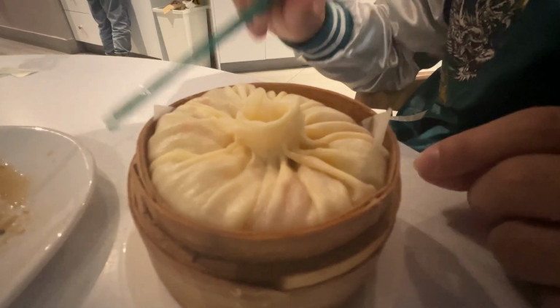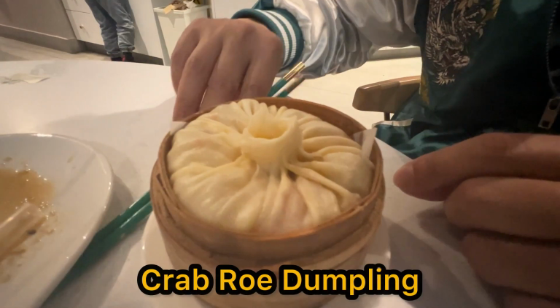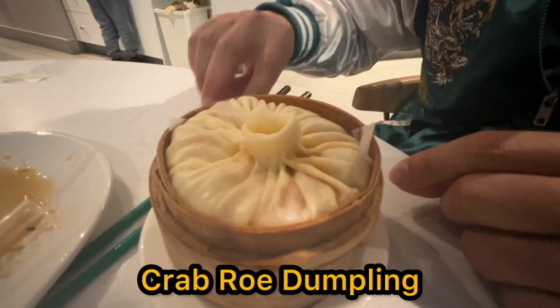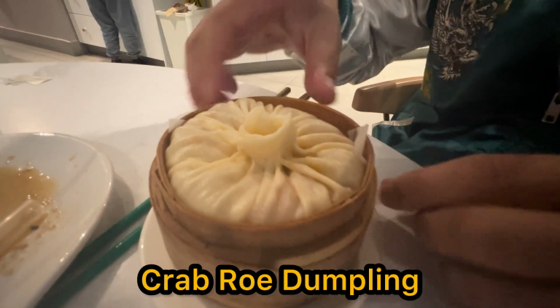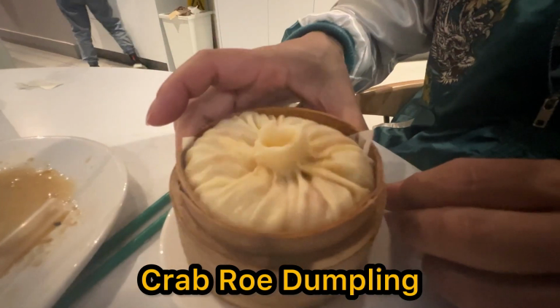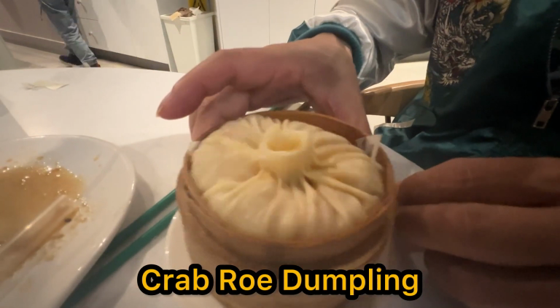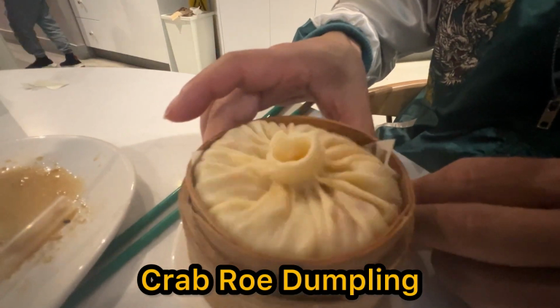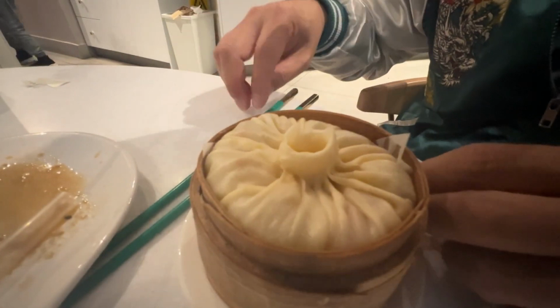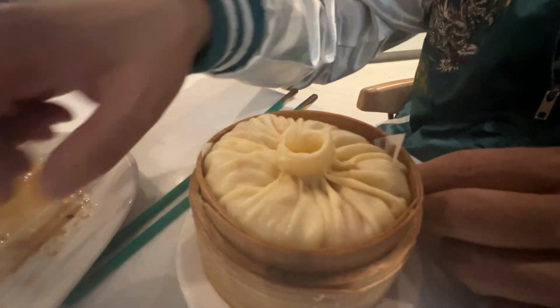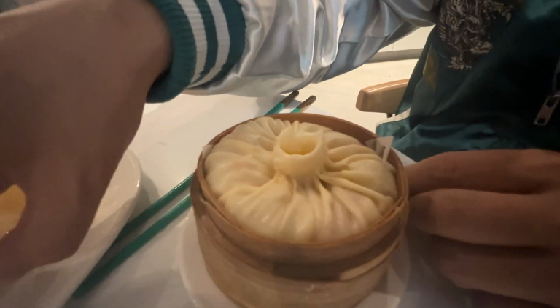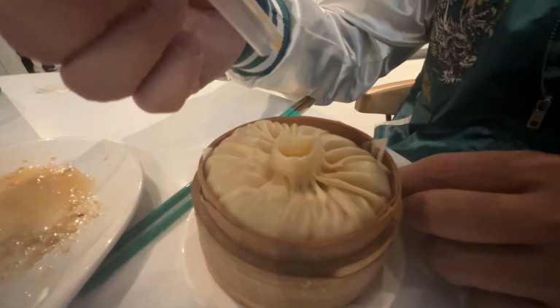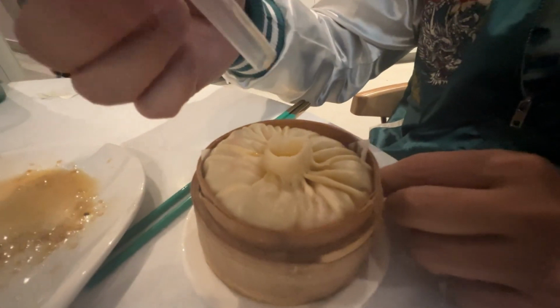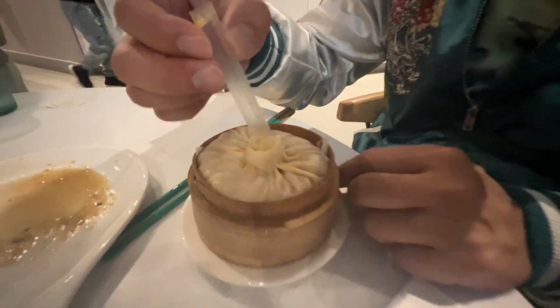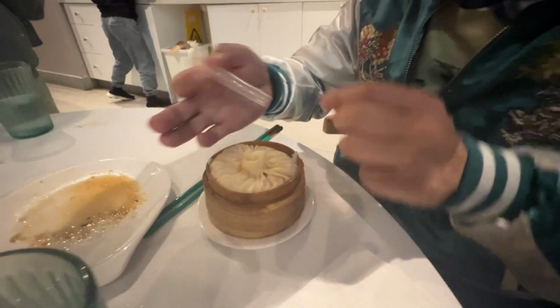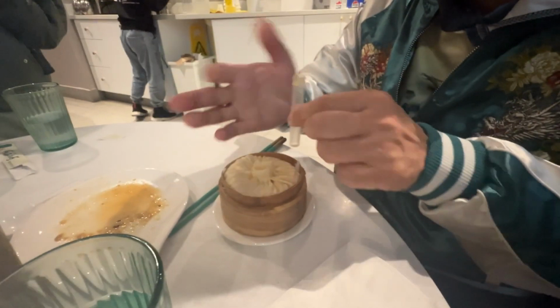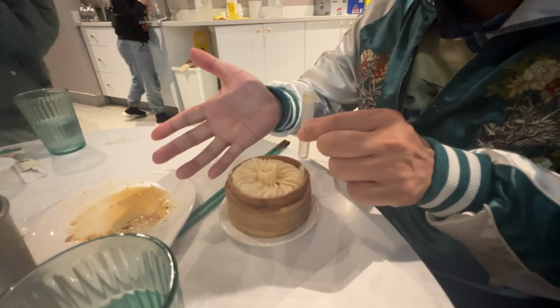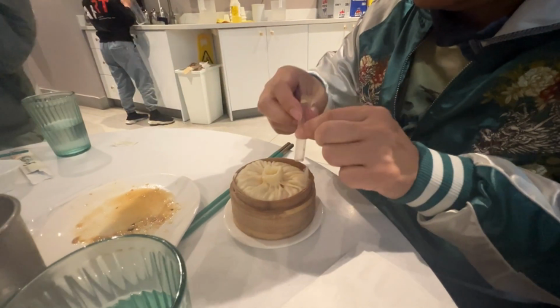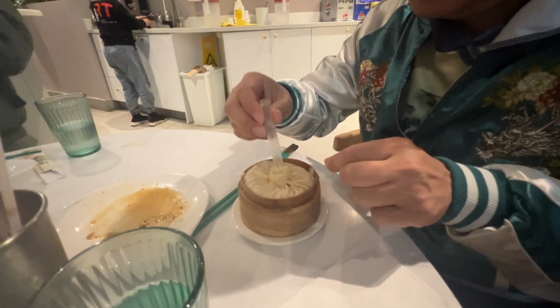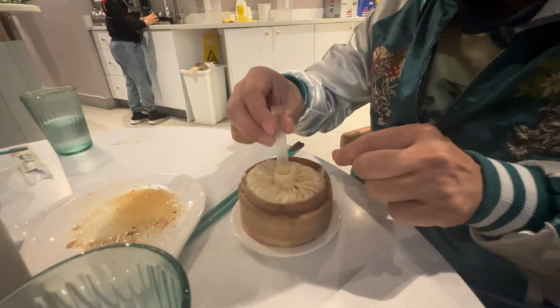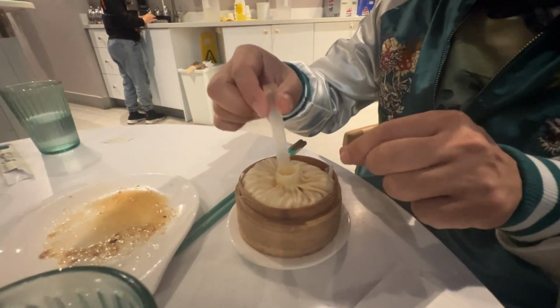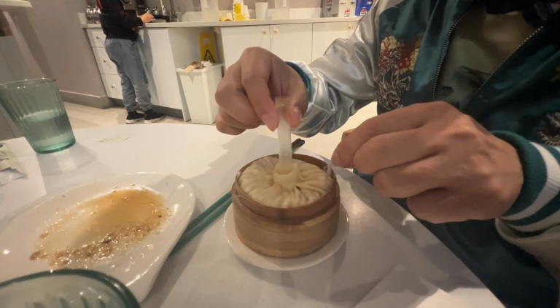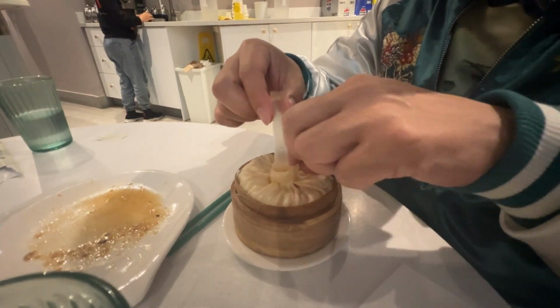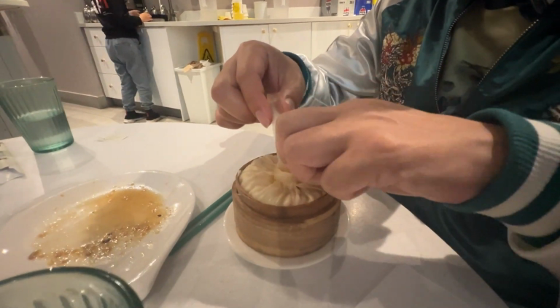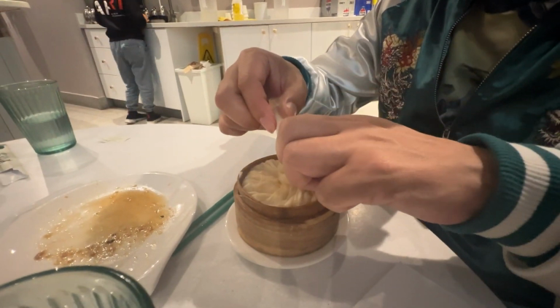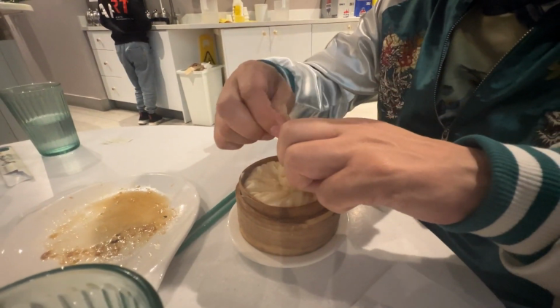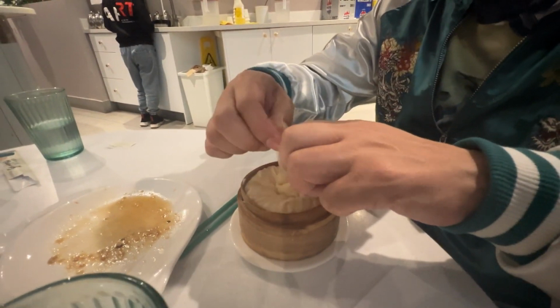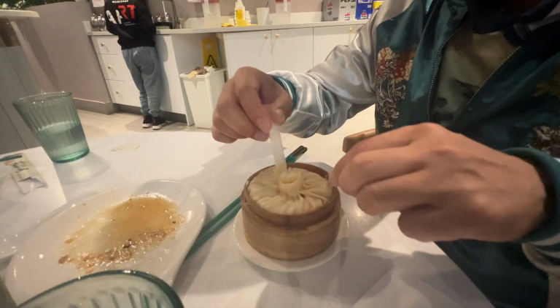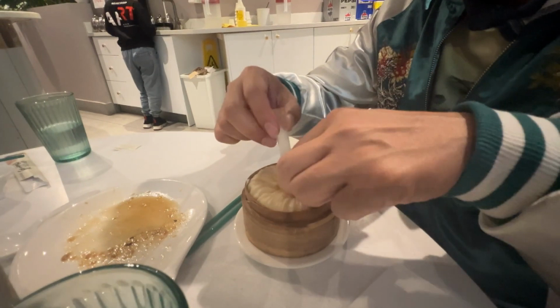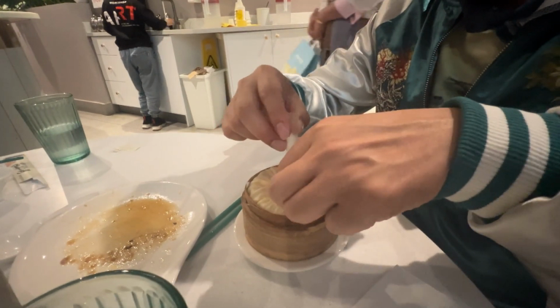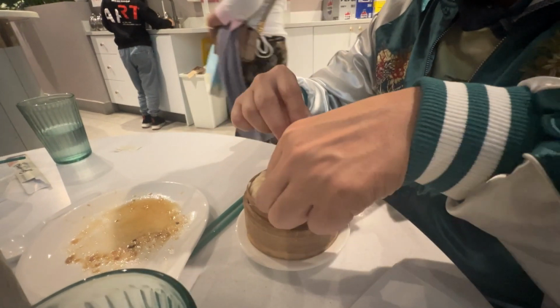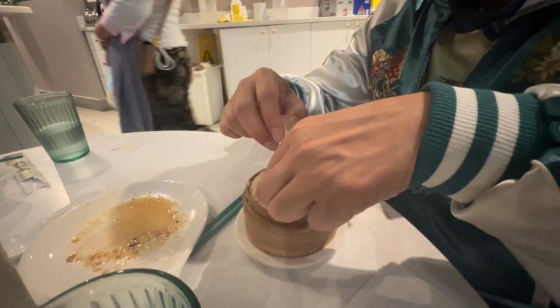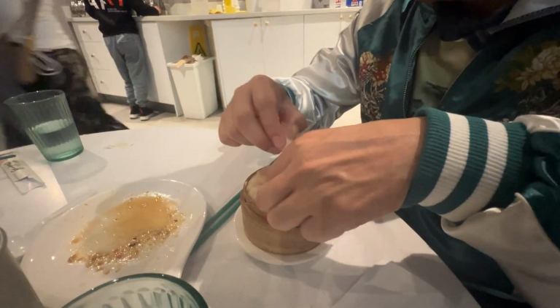Look at how it jiggles. Crab roast soup dumpling. How big is it compared to your hand? It comes with a straw and then you just poke it right through and stir up the soup.